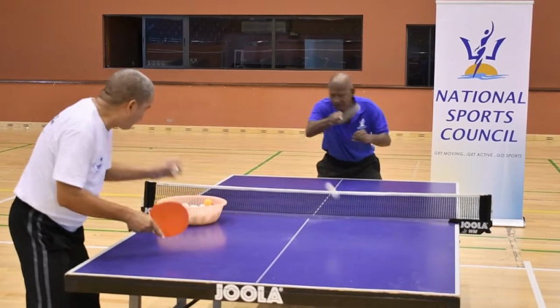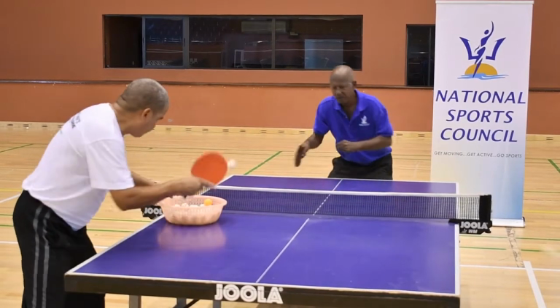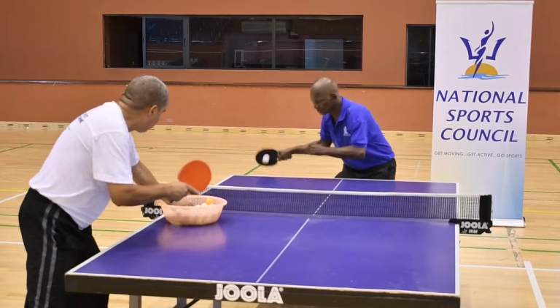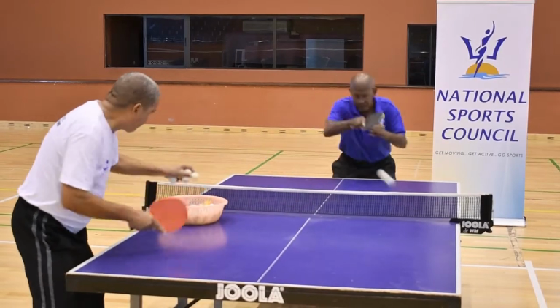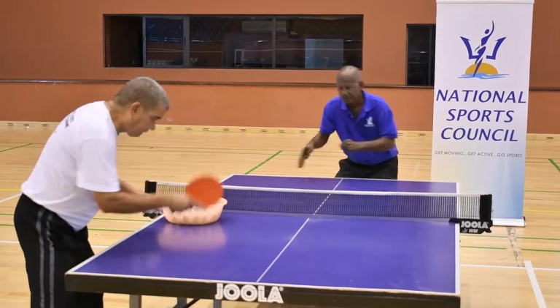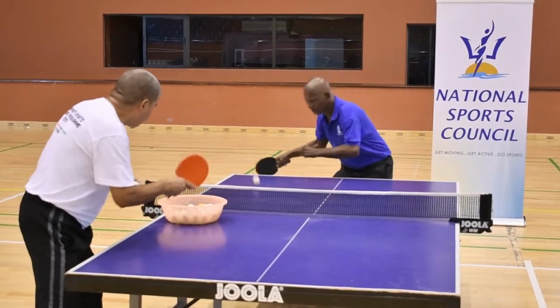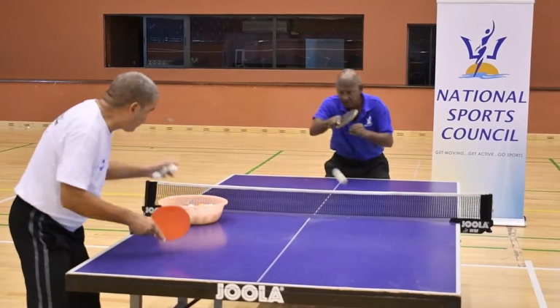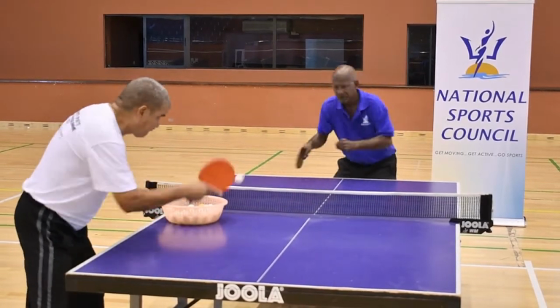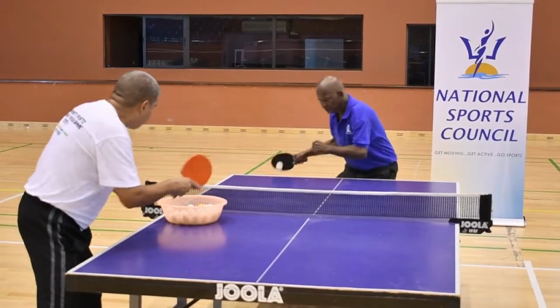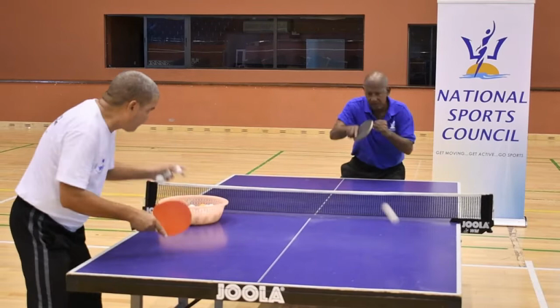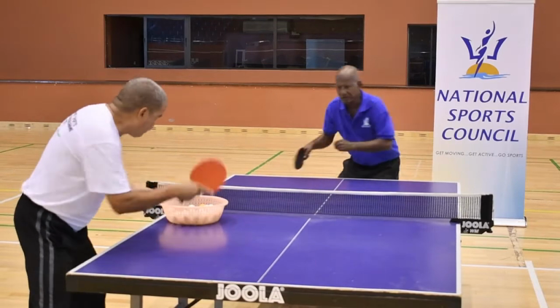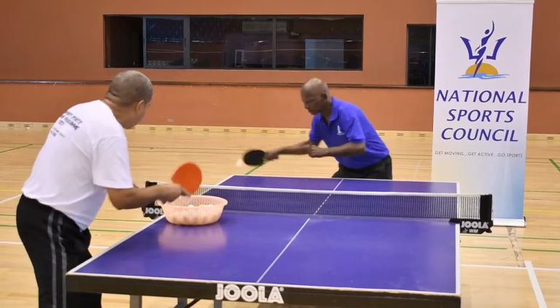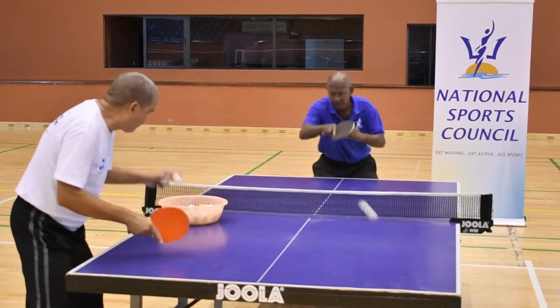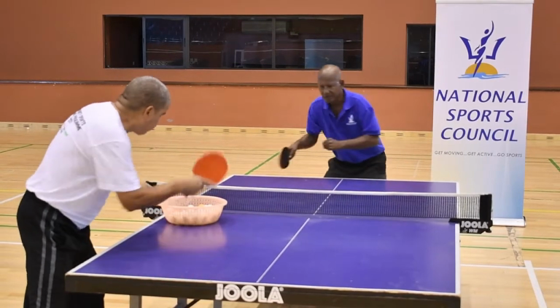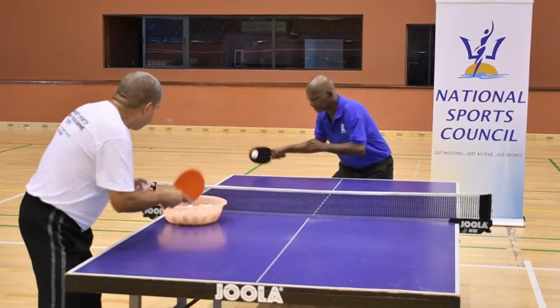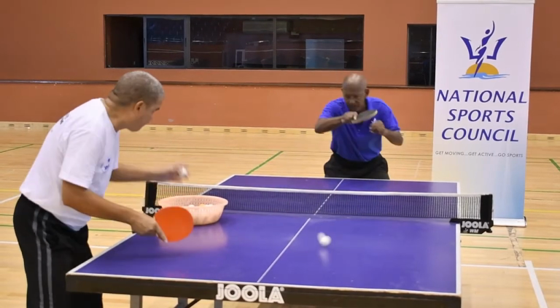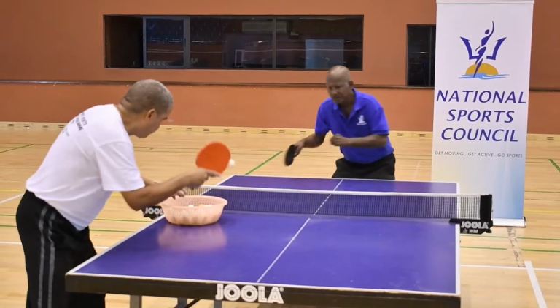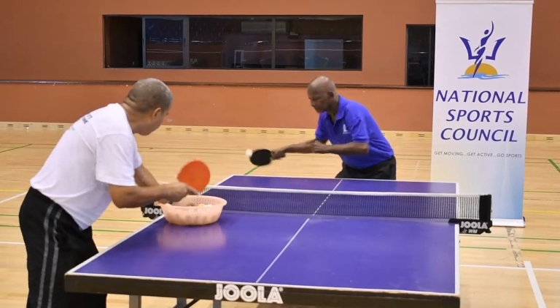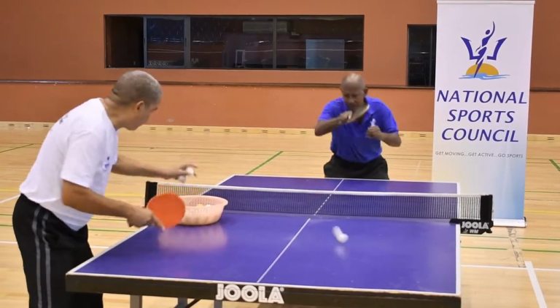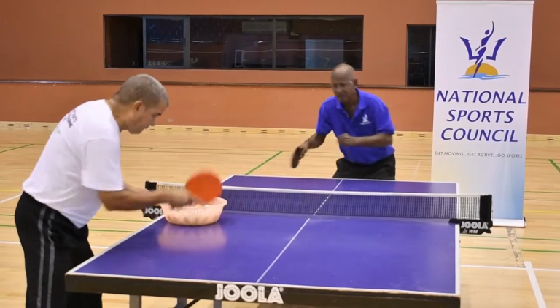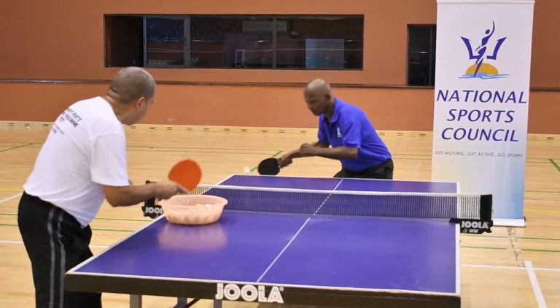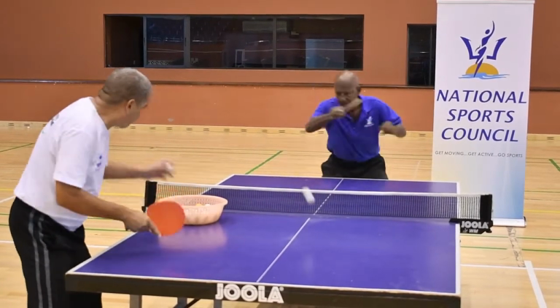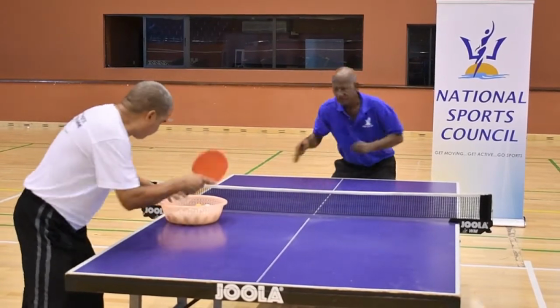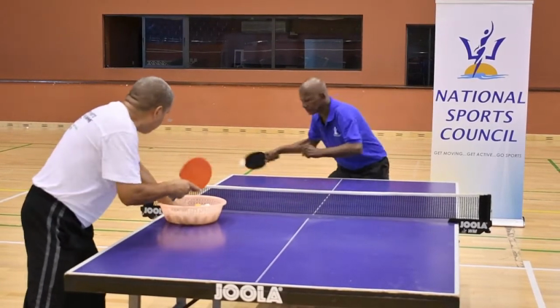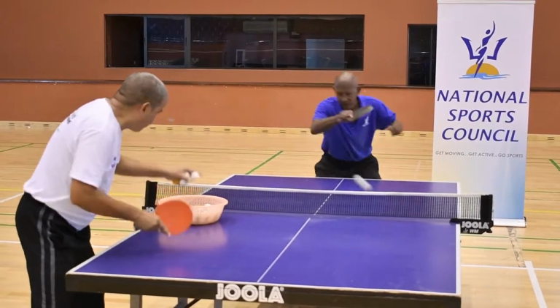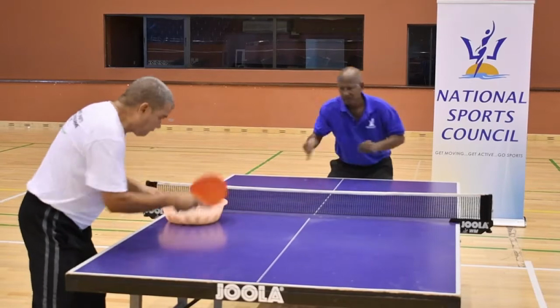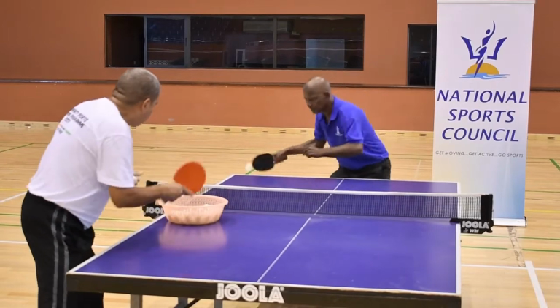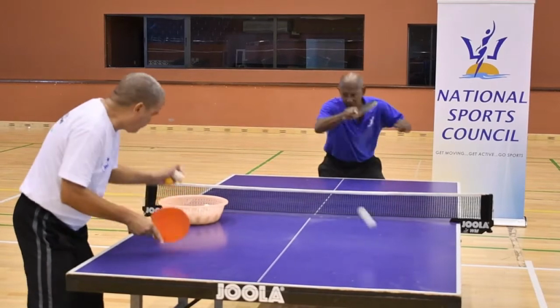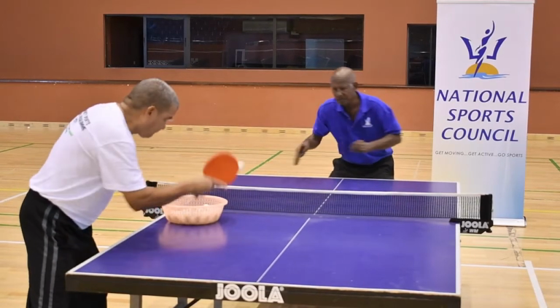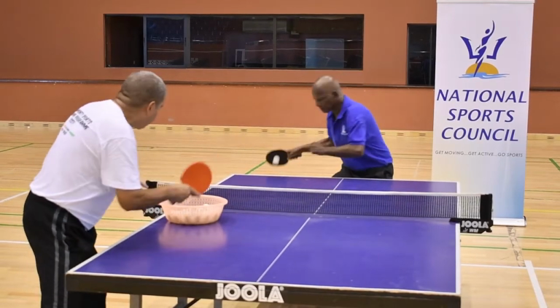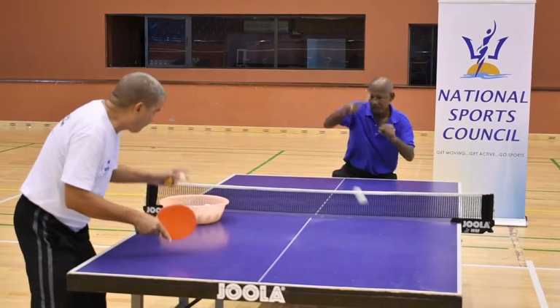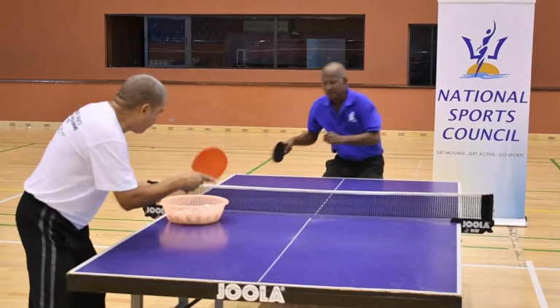You're contacting the ball at its highest point after the bounce. Follow through forward, with the shoulders turning to the right, rotating on the waist to face the ball.